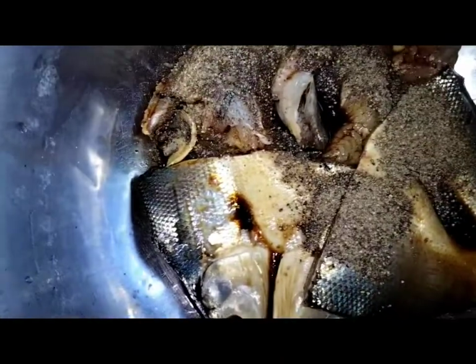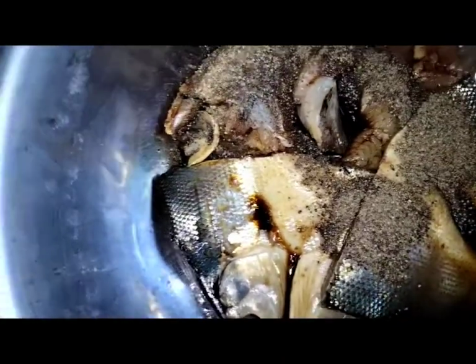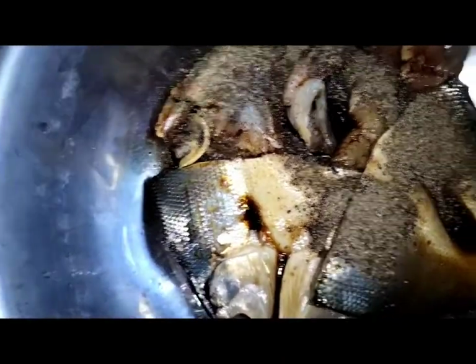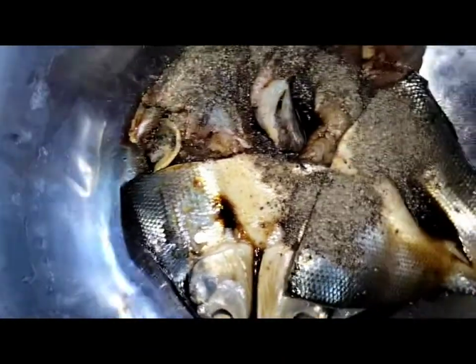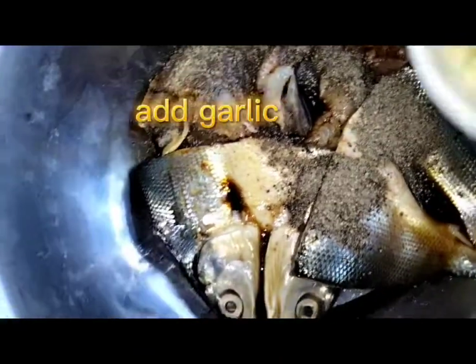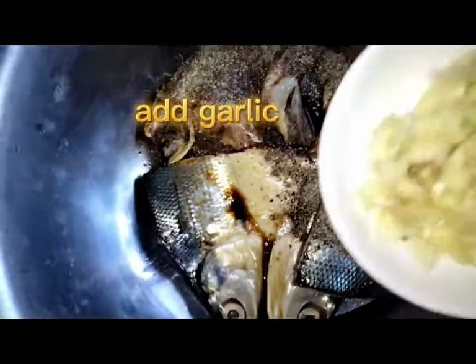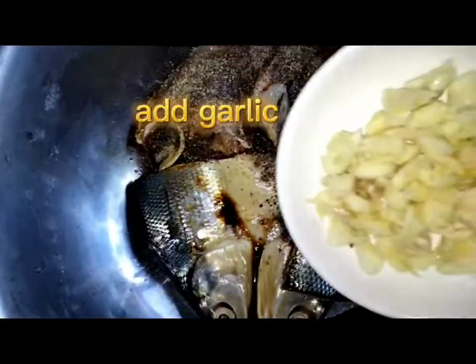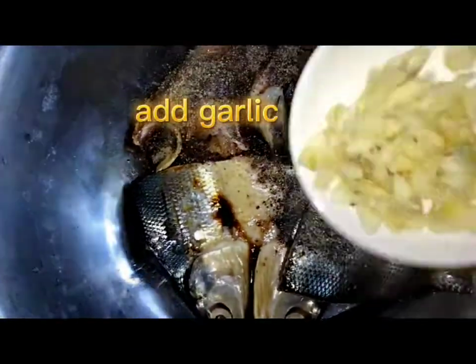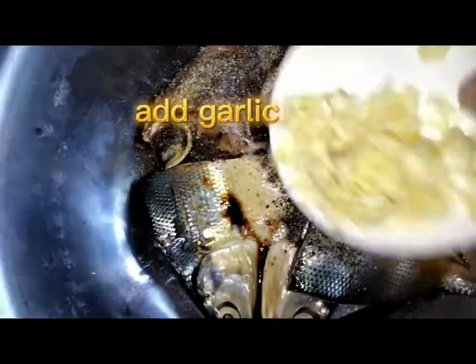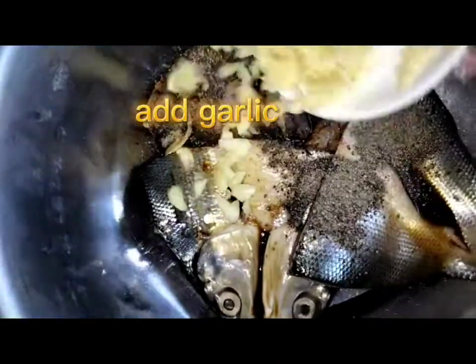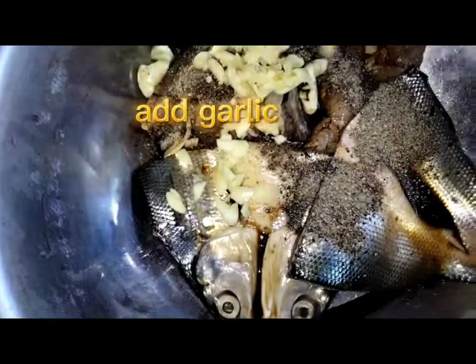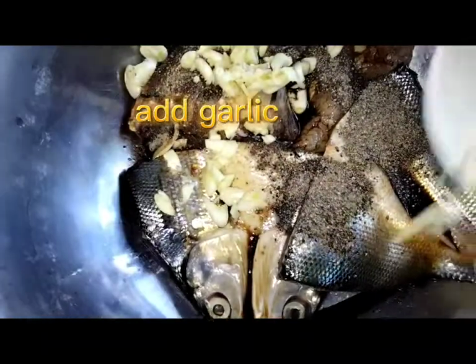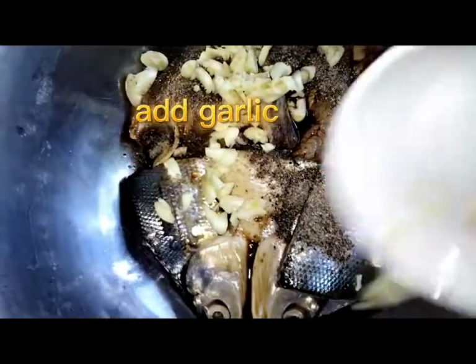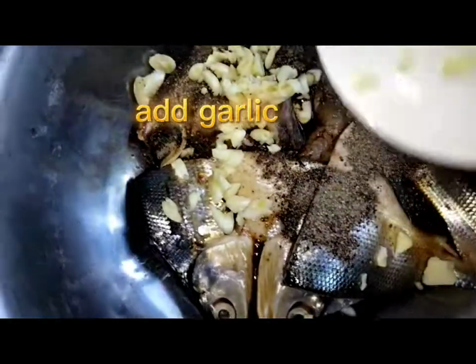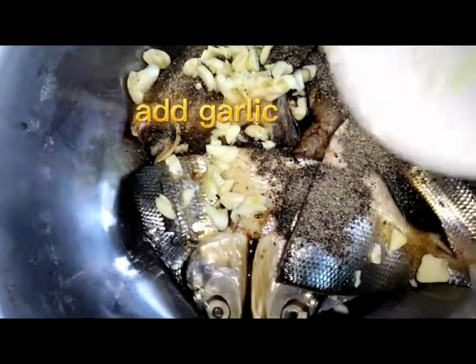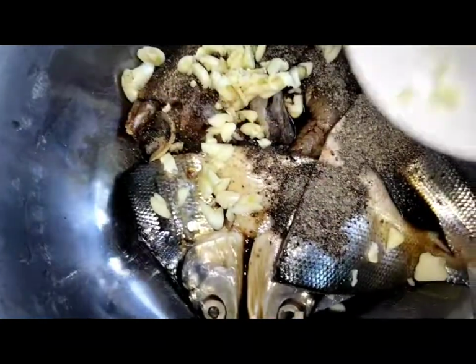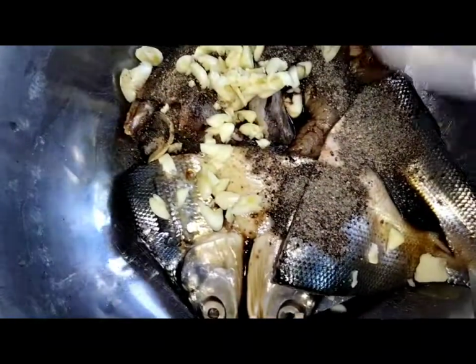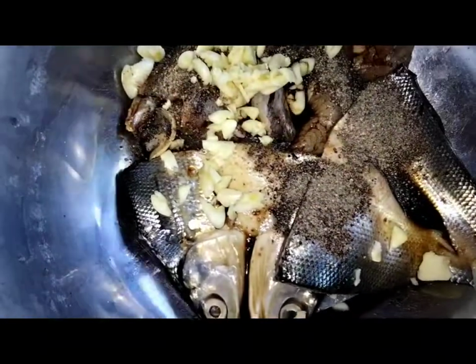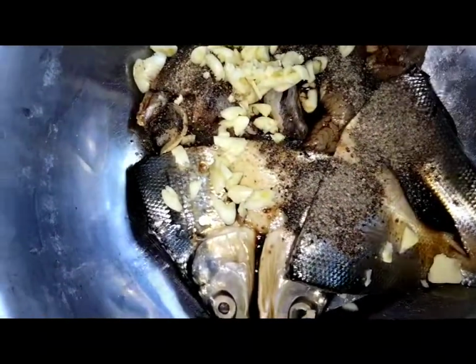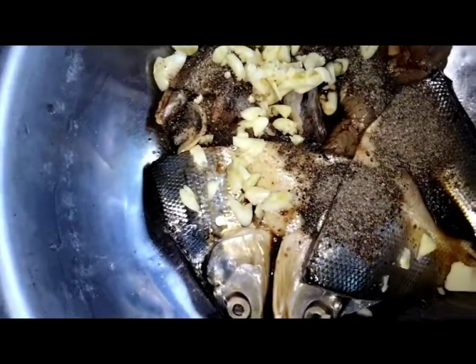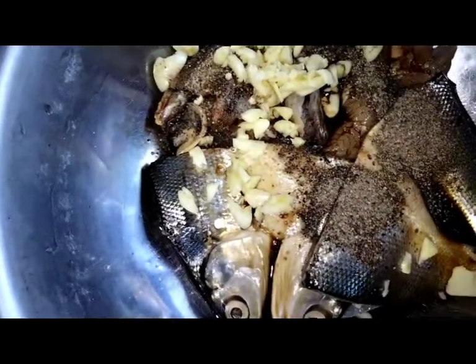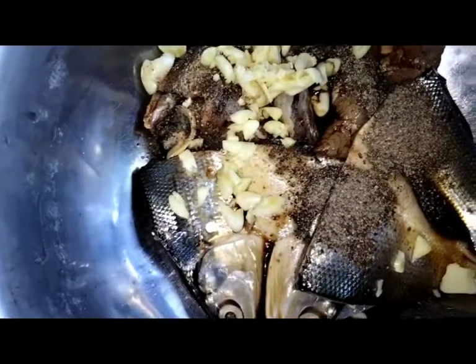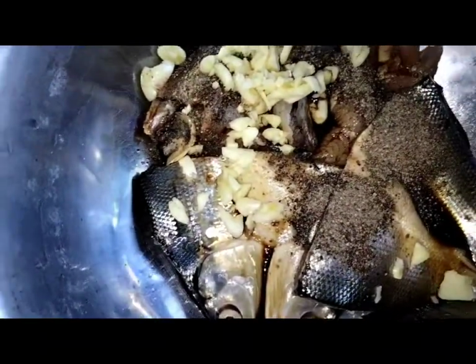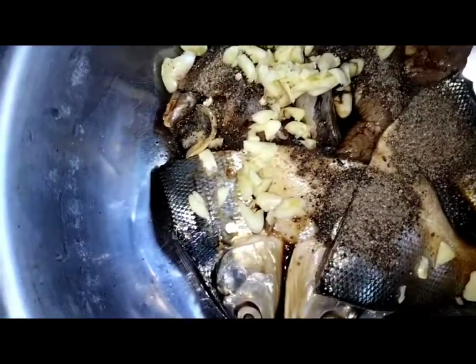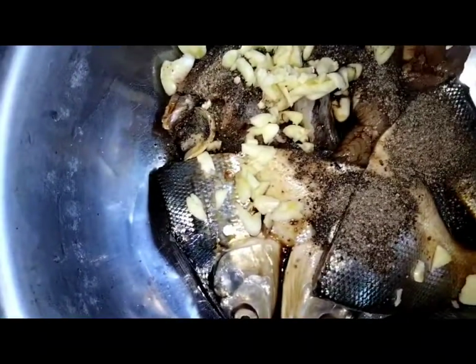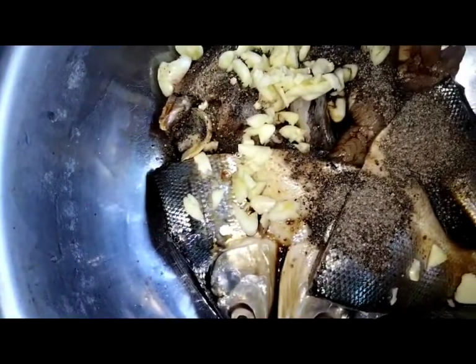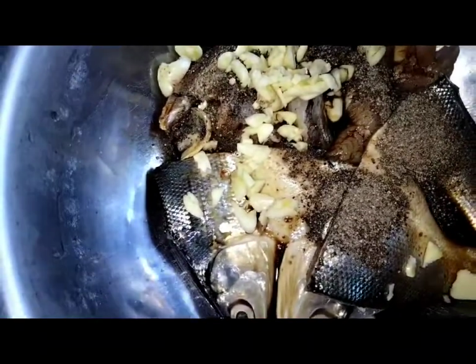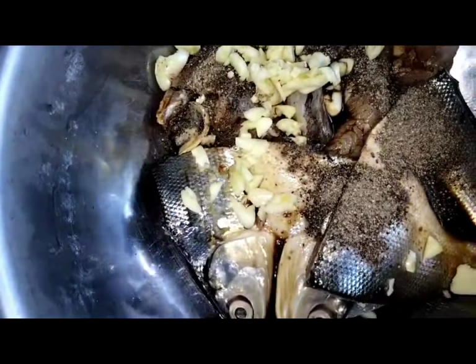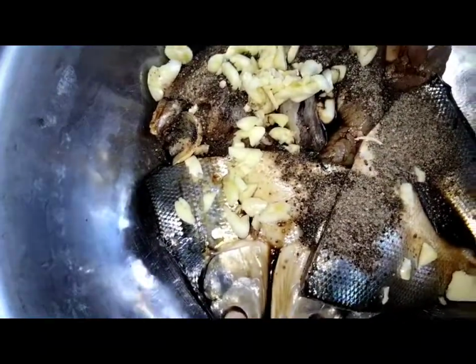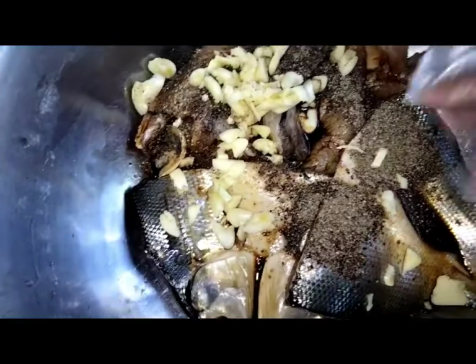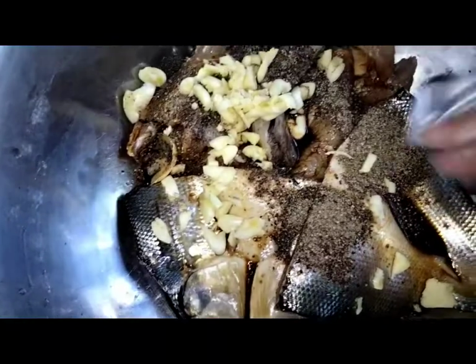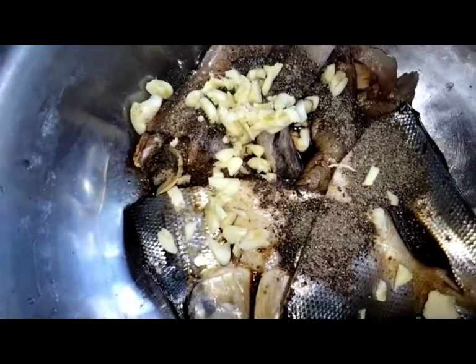You are going to put yung pong garlic natin — four cloves na malalaki. Mas maraming pong garlic, mas masarap.